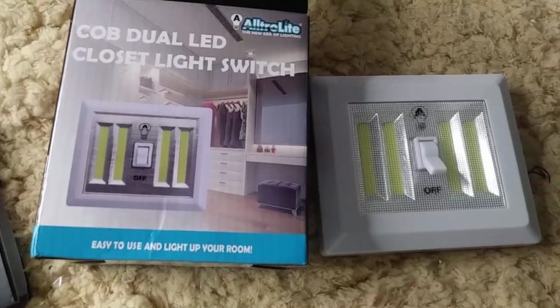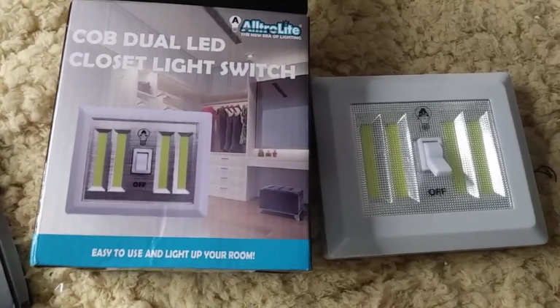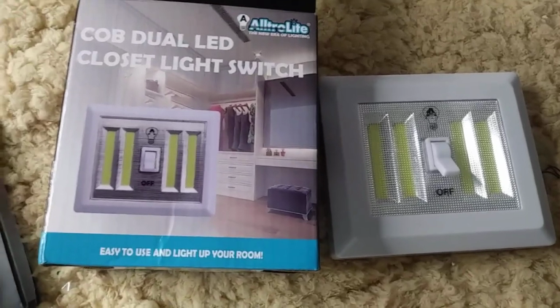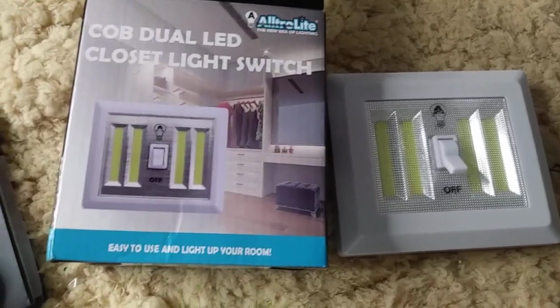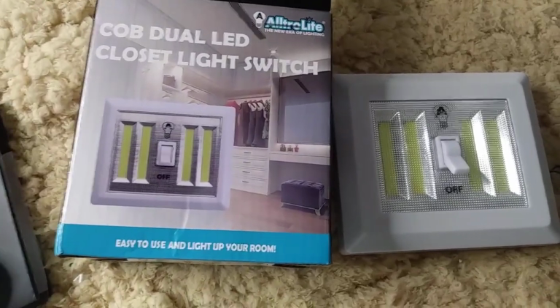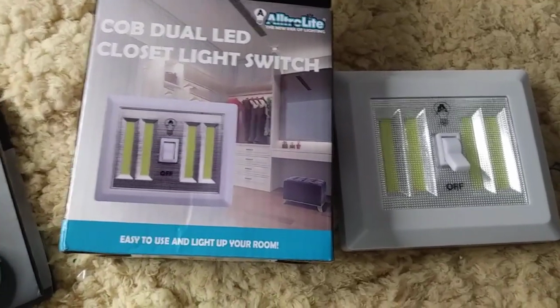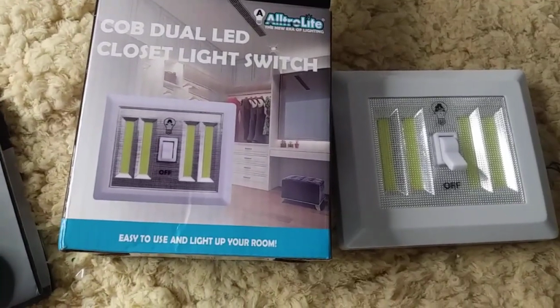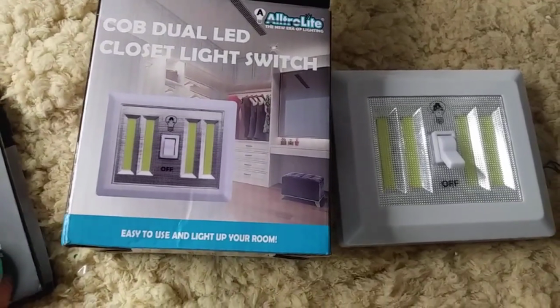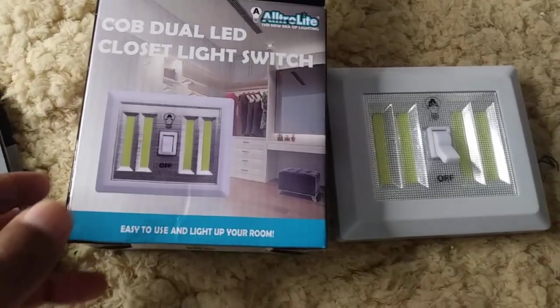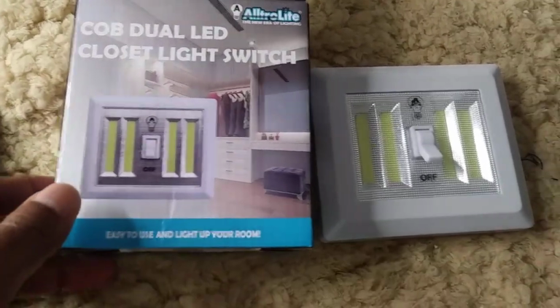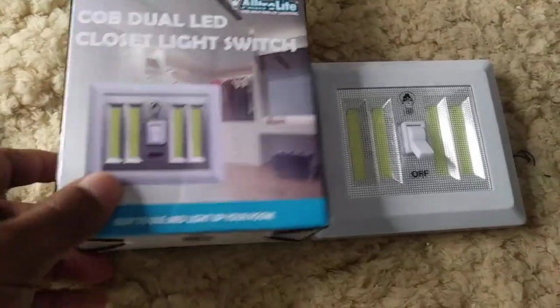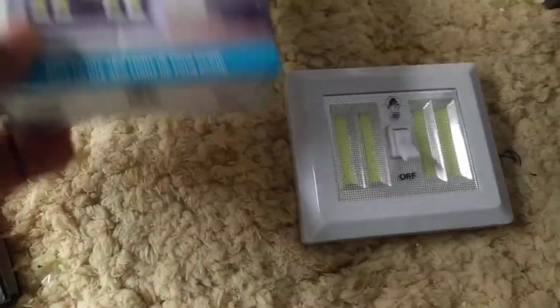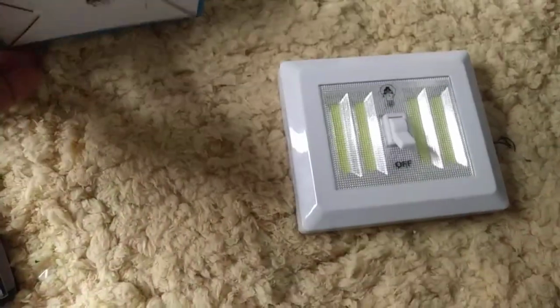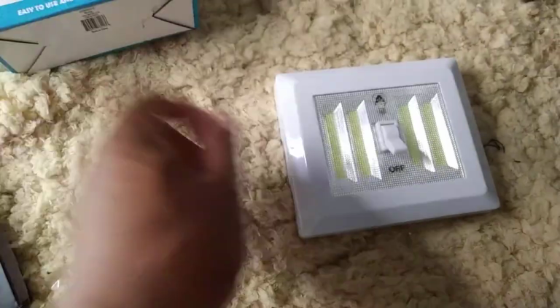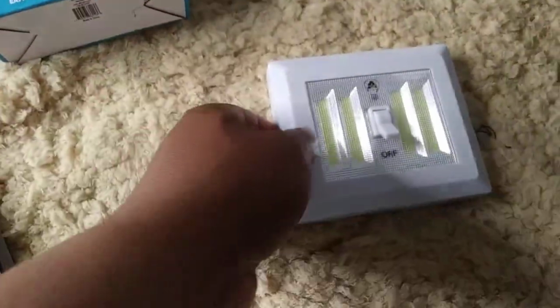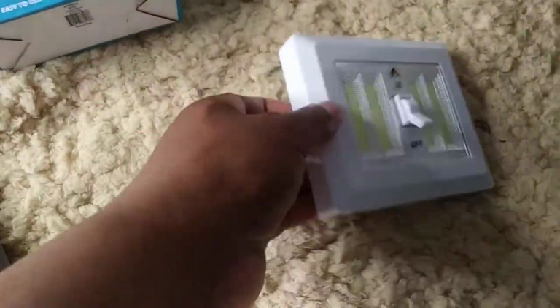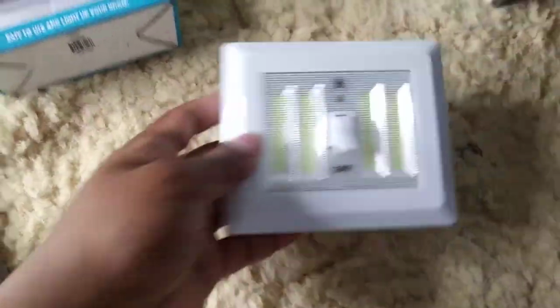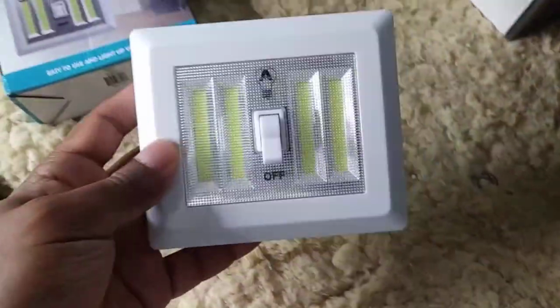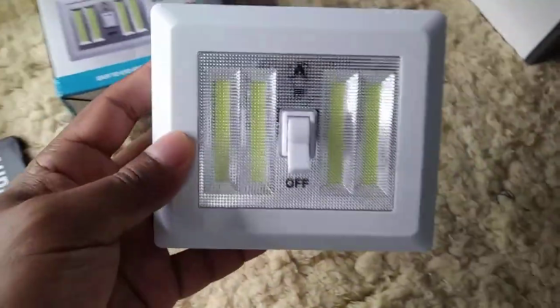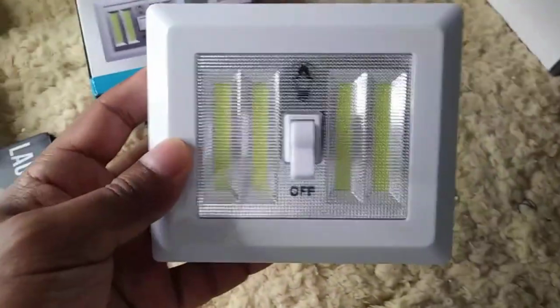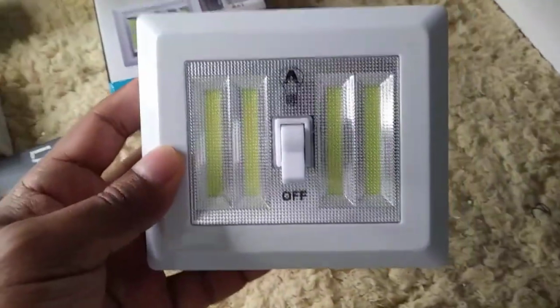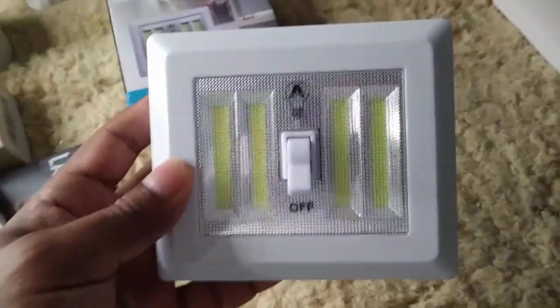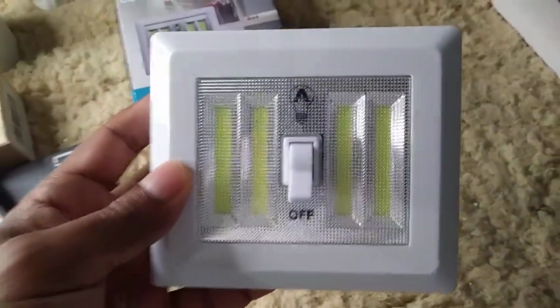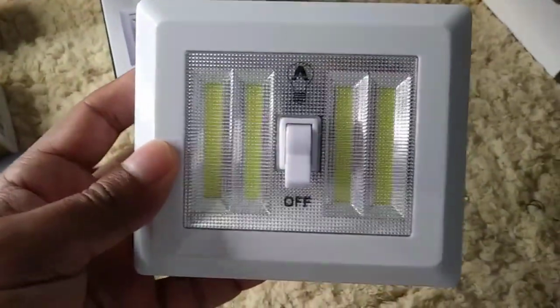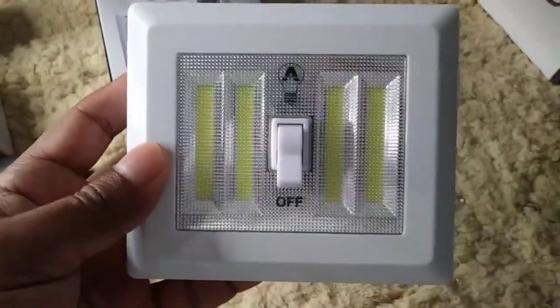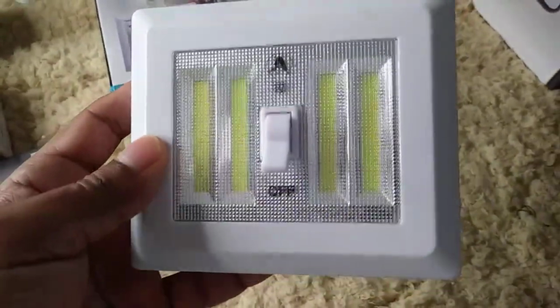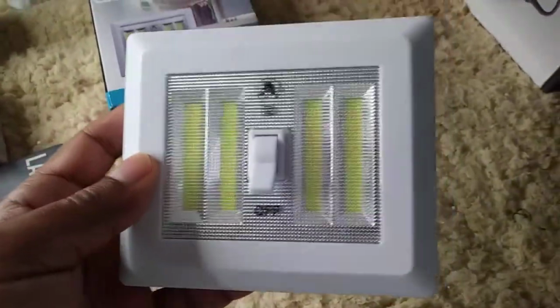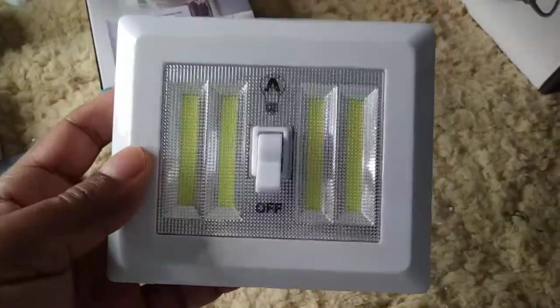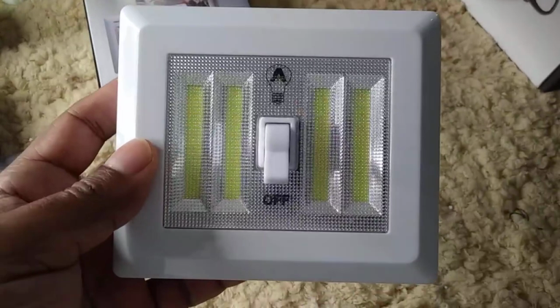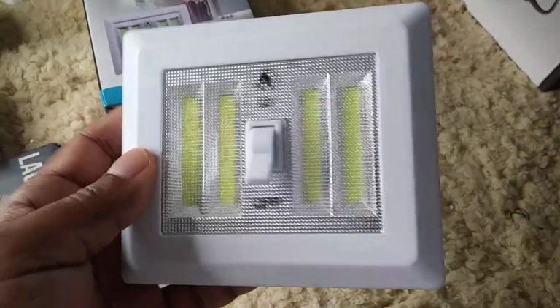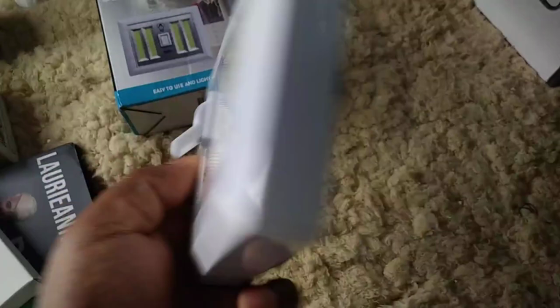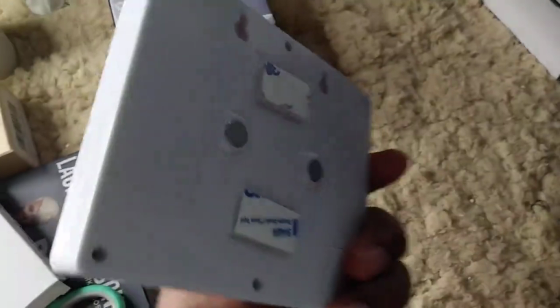Here you have the dual LED closet light switch. I love this because it allows you to be able to light up an area on both sides. You can use this for your closet or for a room.